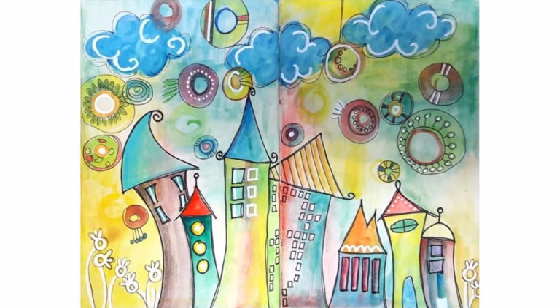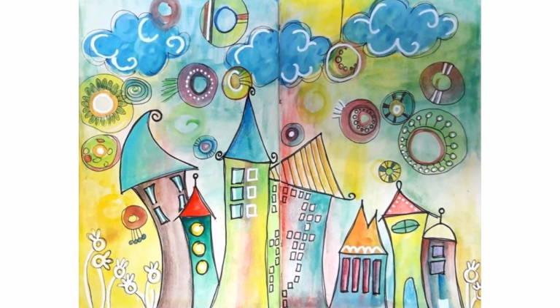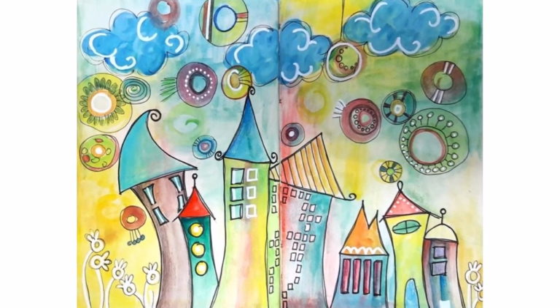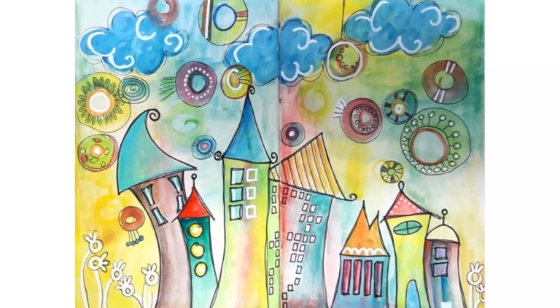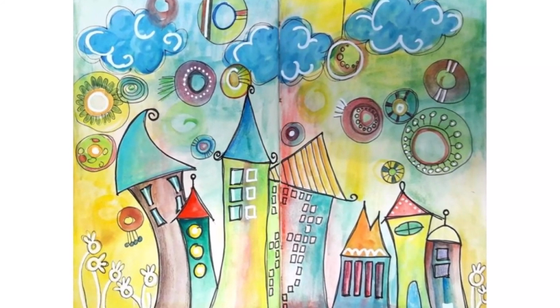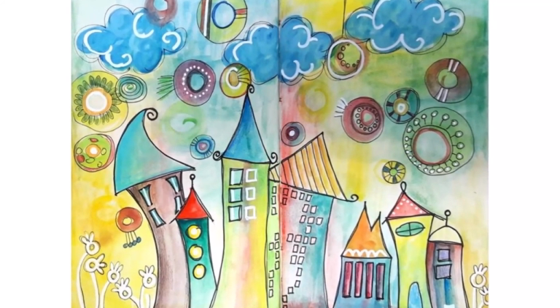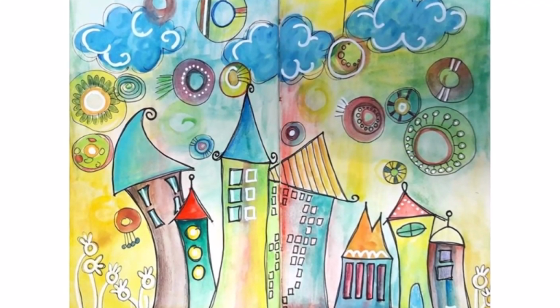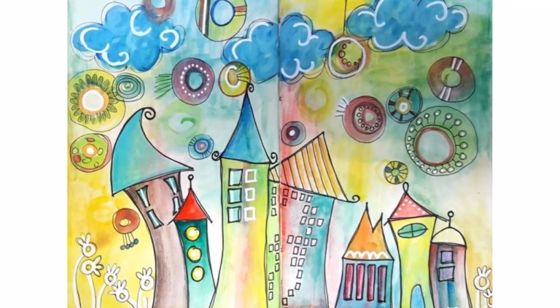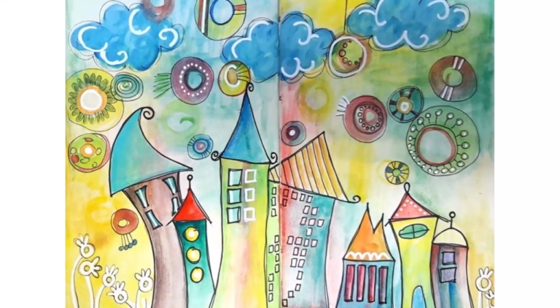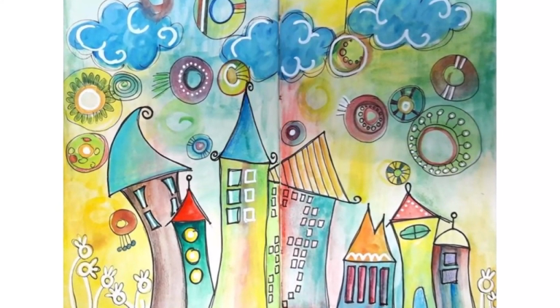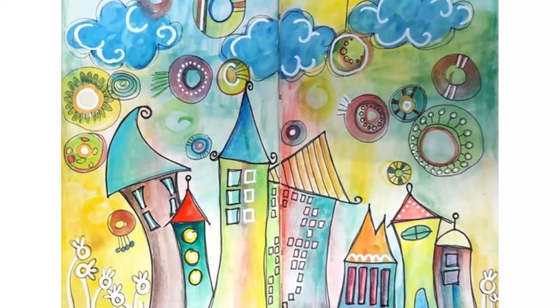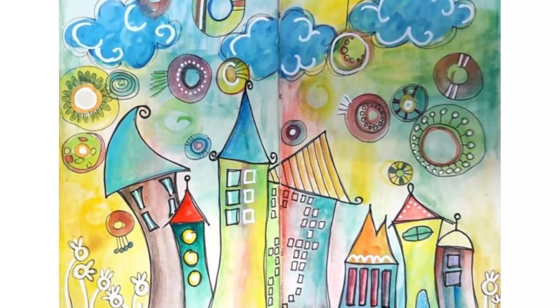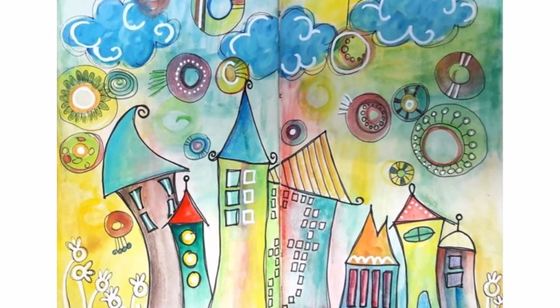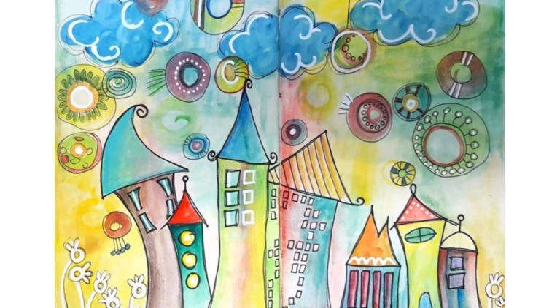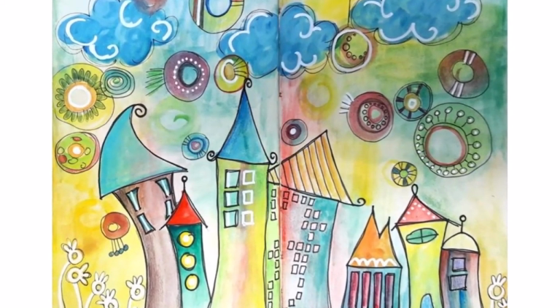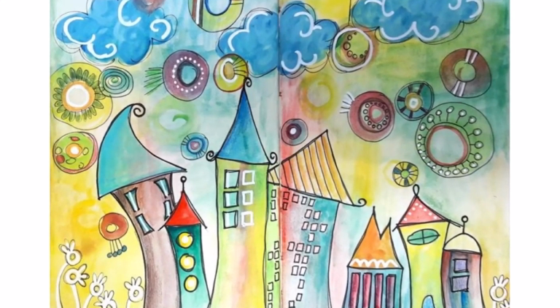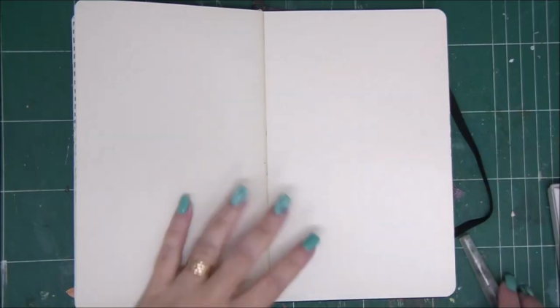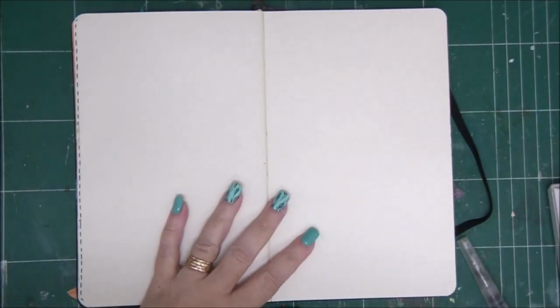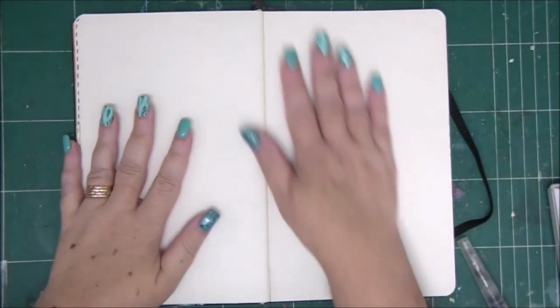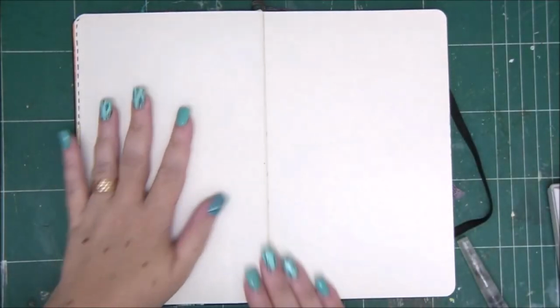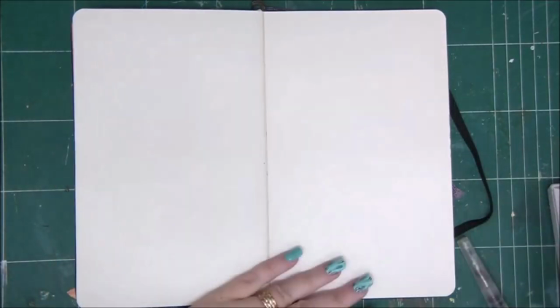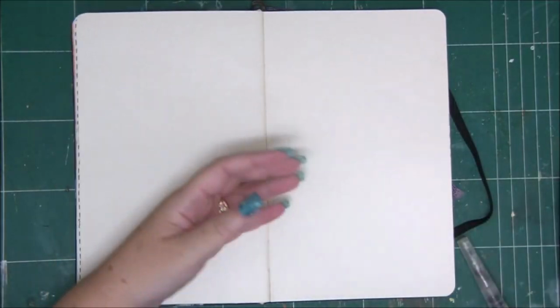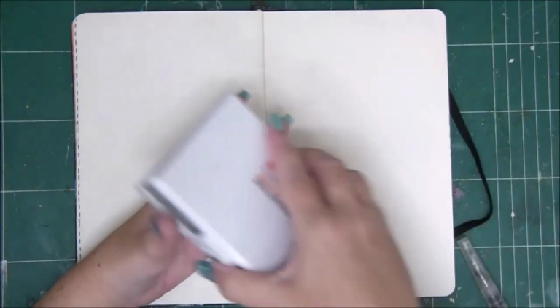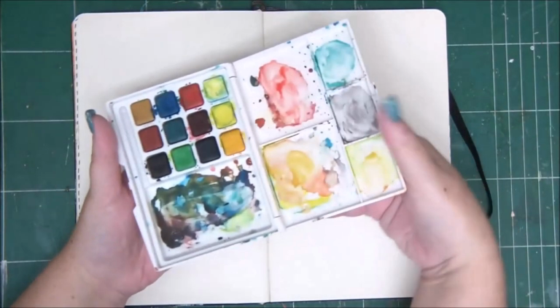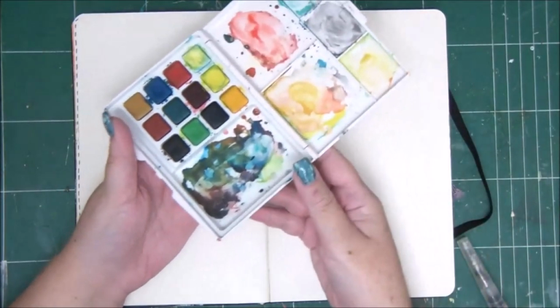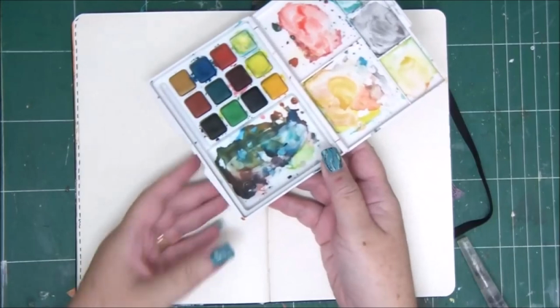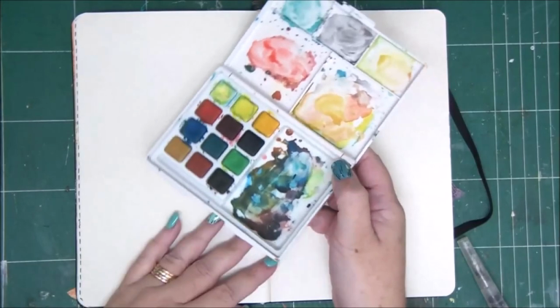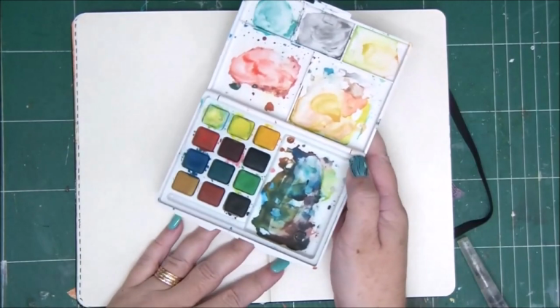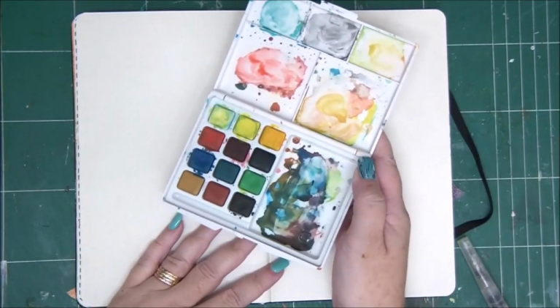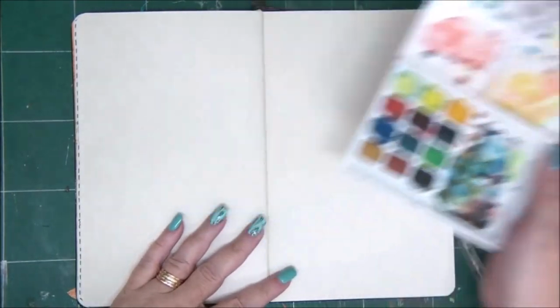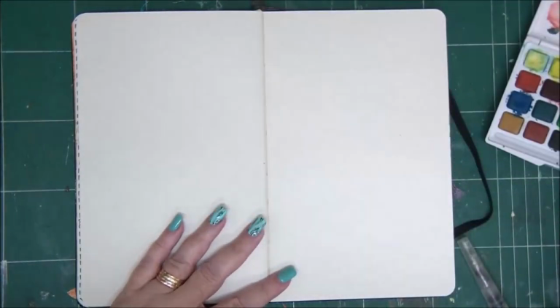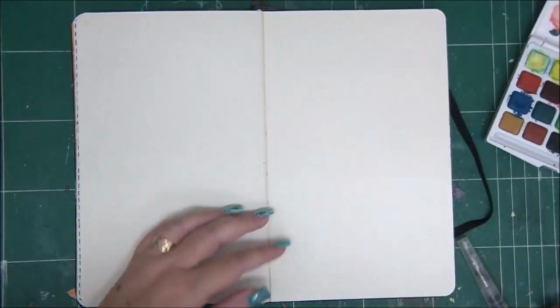Hi everyone, Annette Kessler here with a new video tutorial. Today we're going to make an art journal page with watercolors. I'm going to show you all you need to know about working with watercolors — it's much easier than you think.